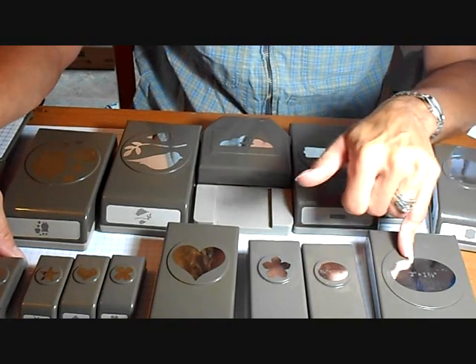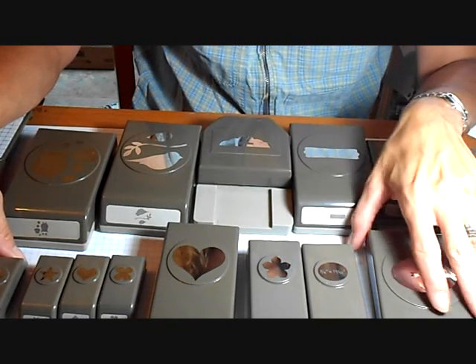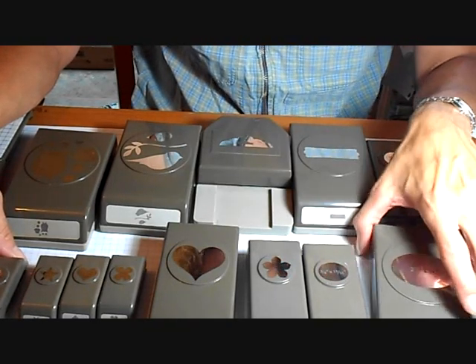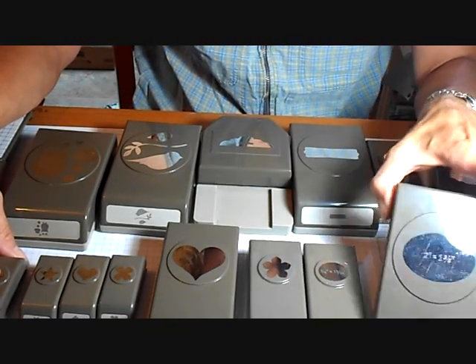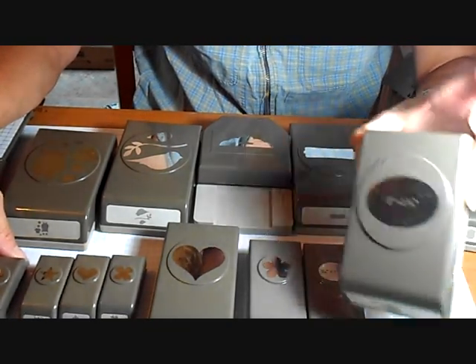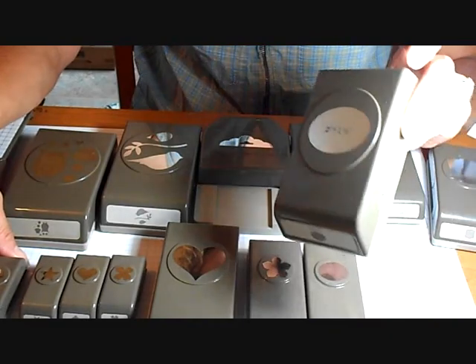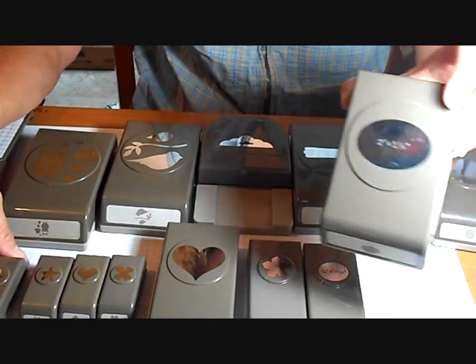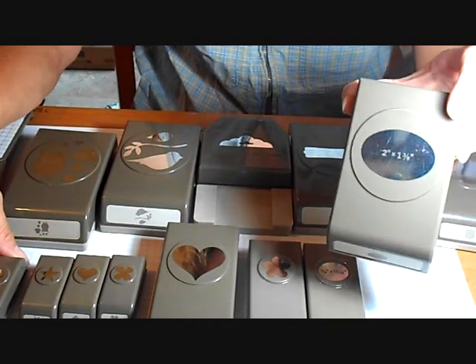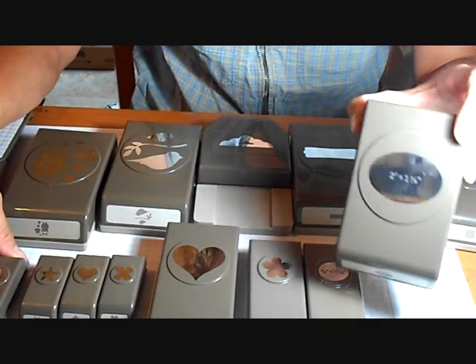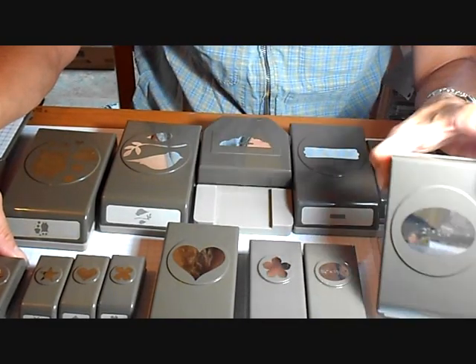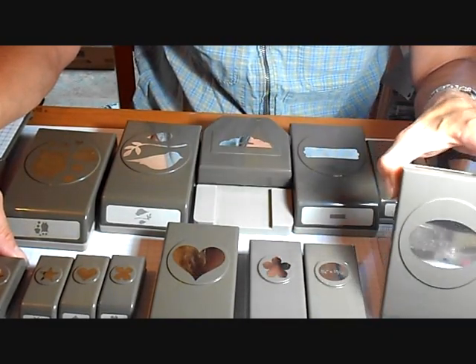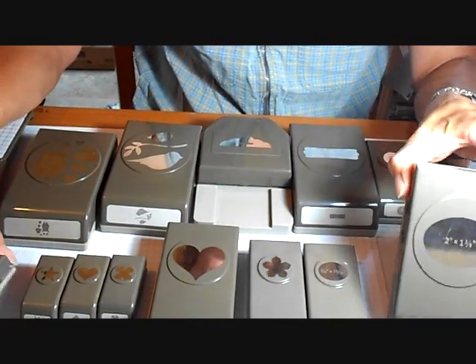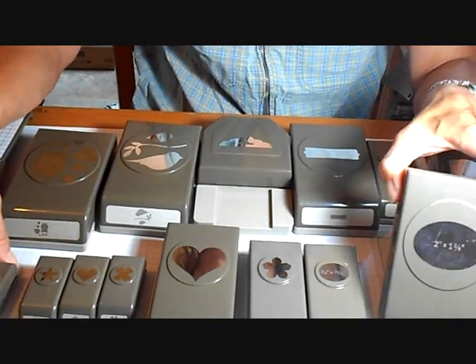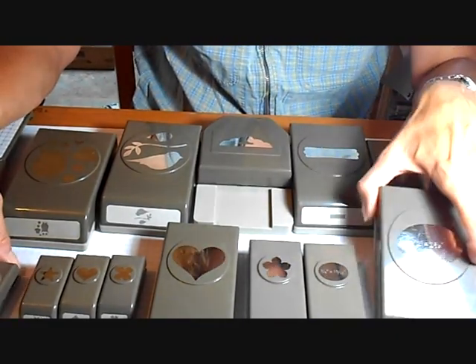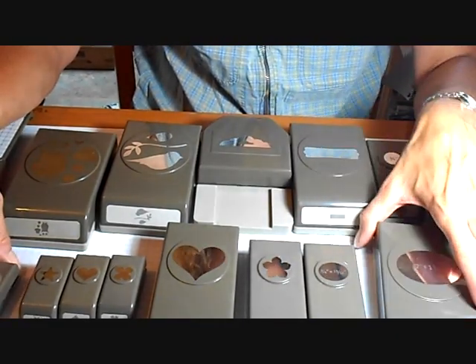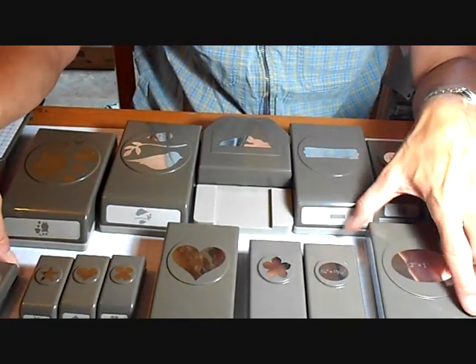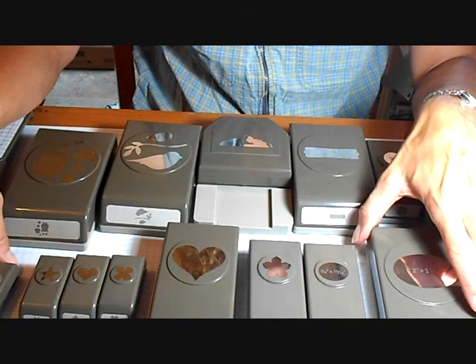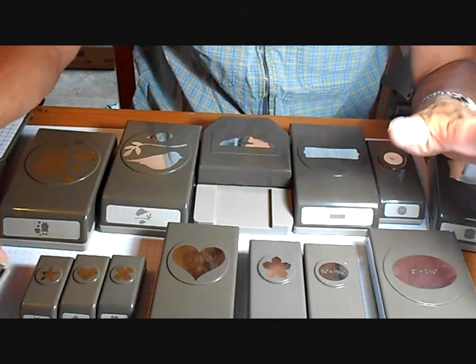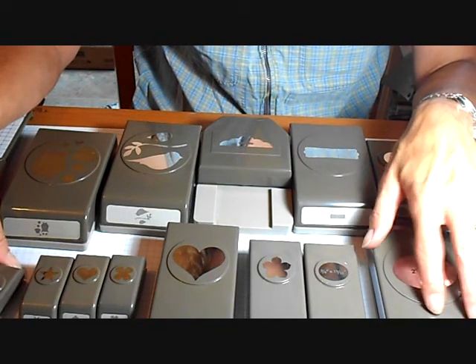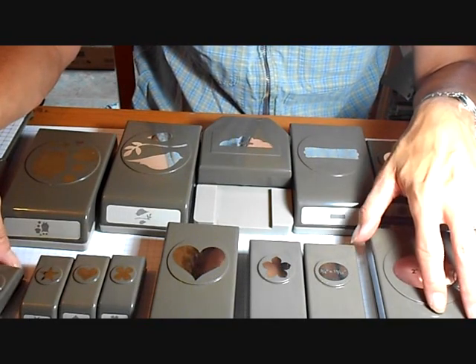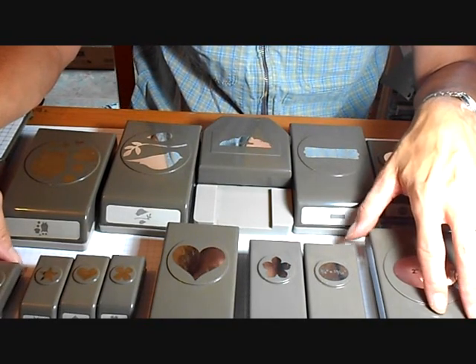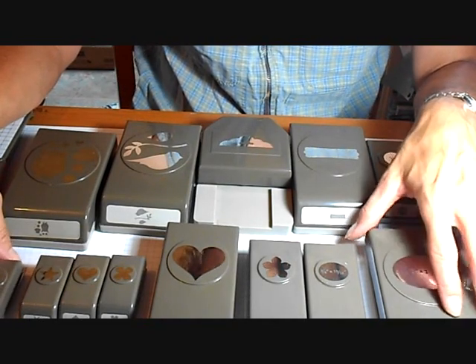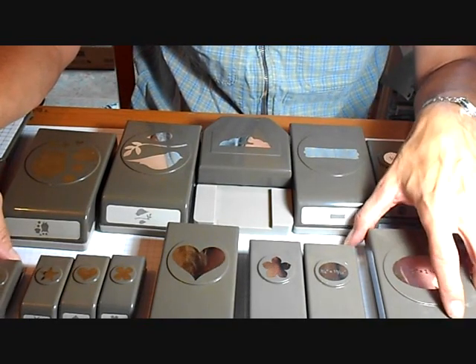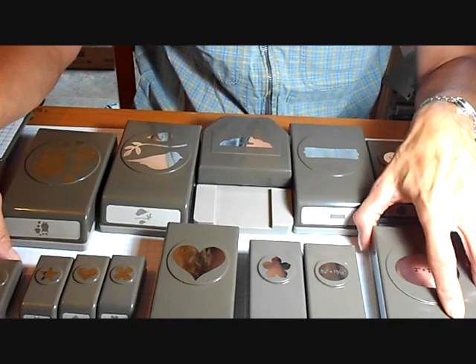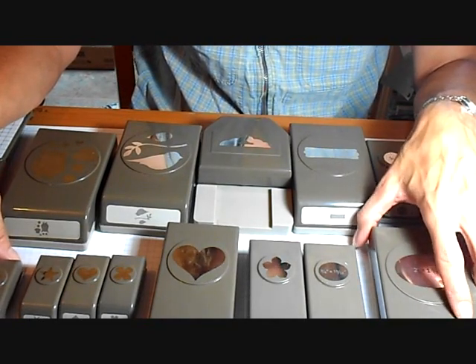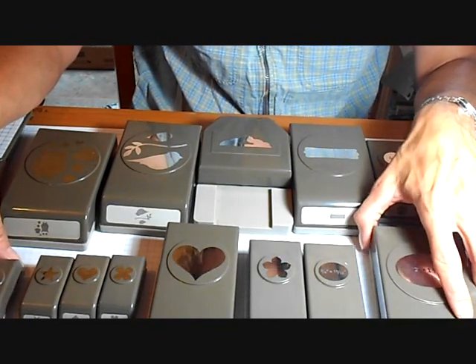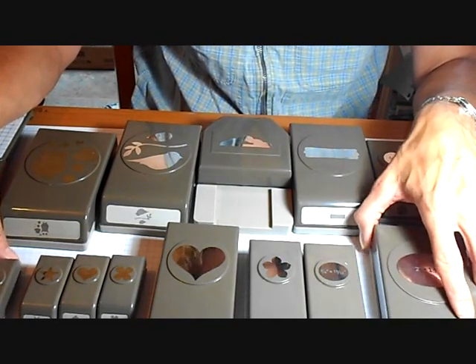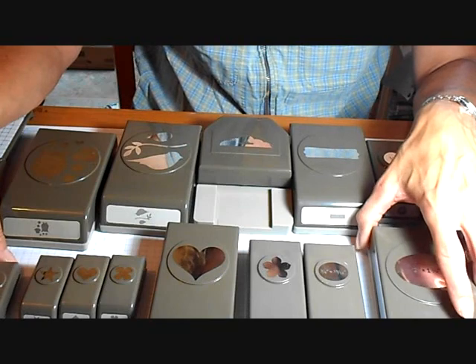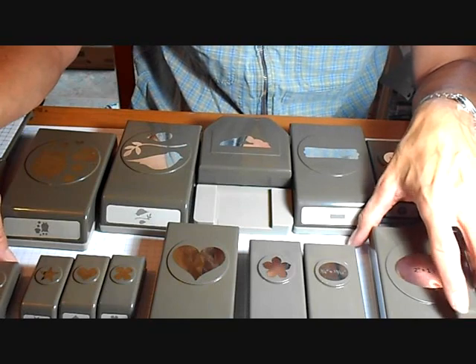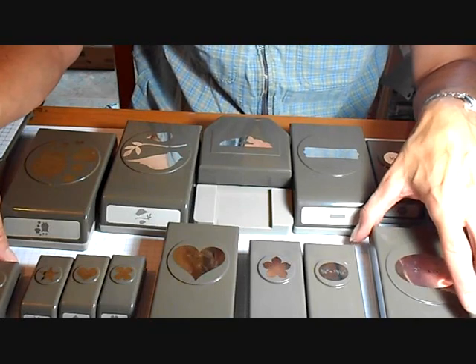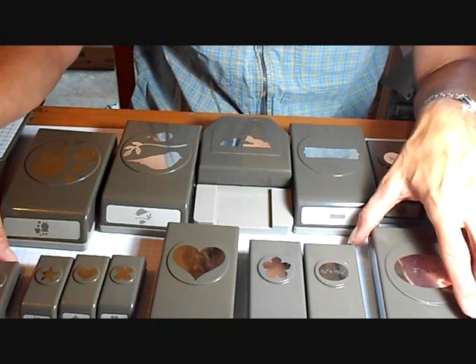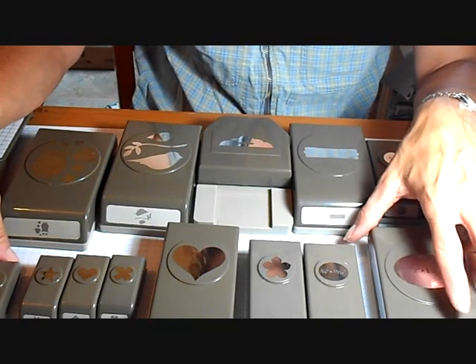If you purchase one of the large jumbo punches, that's your qualifying order — that's all you would need. And if there's something else that you want to add to that, like some card stock or a stamp set, then that's fine. You can do that too.